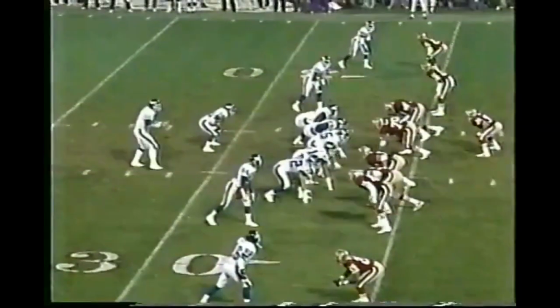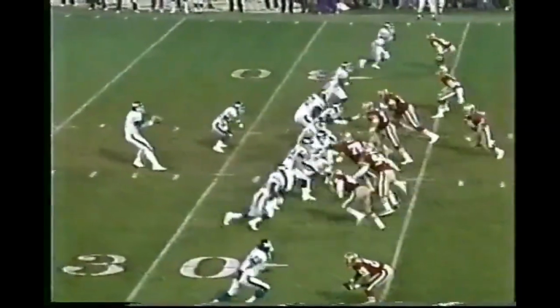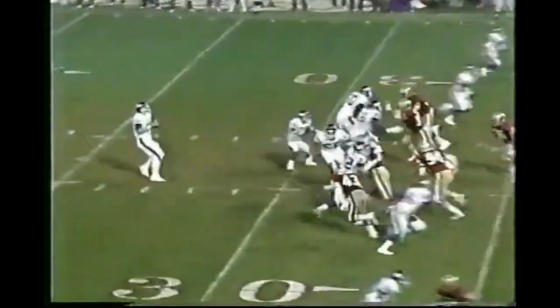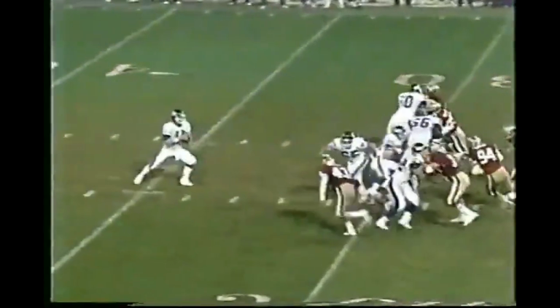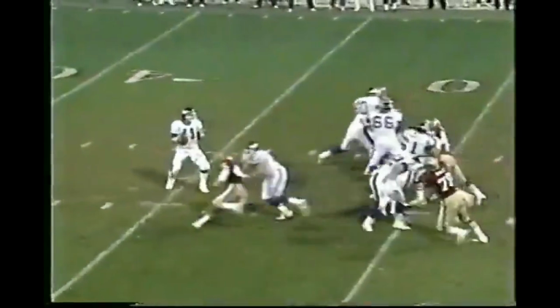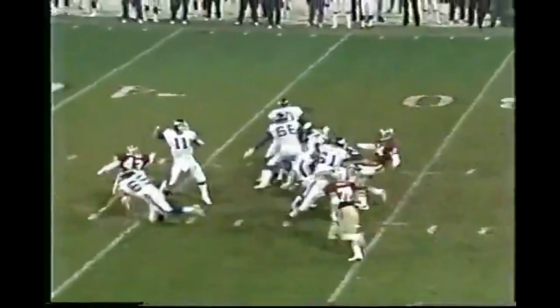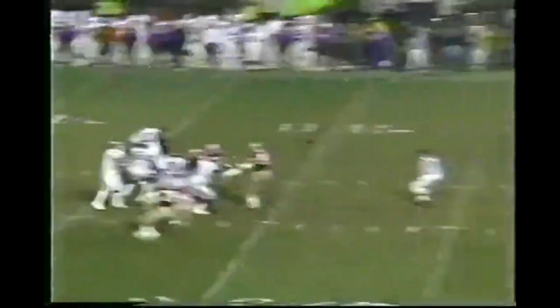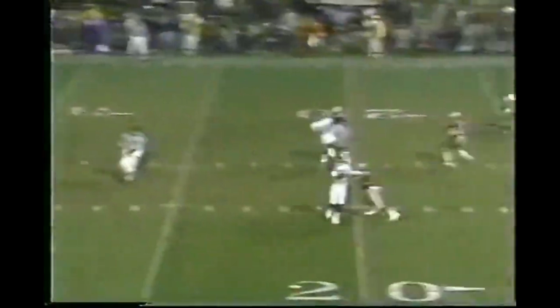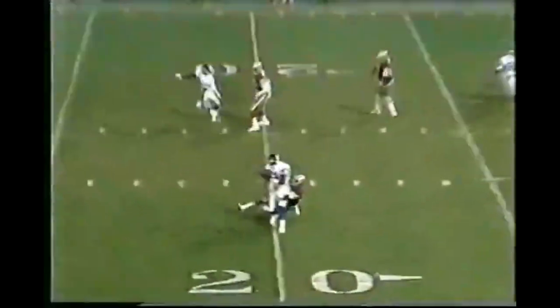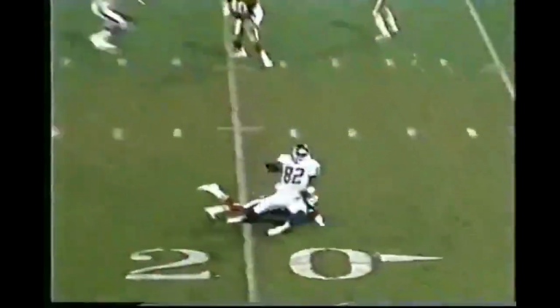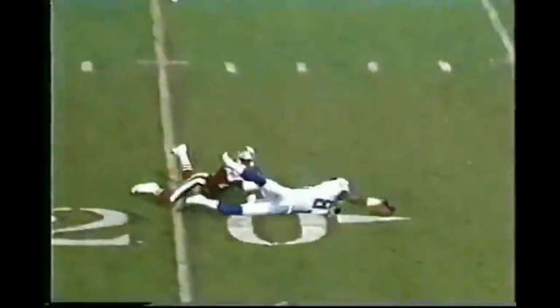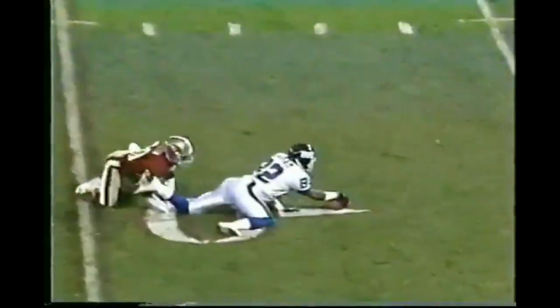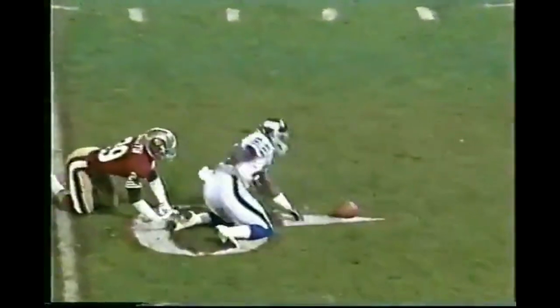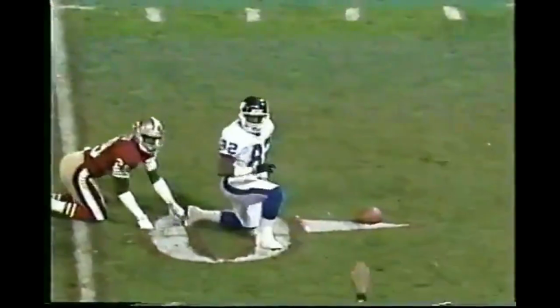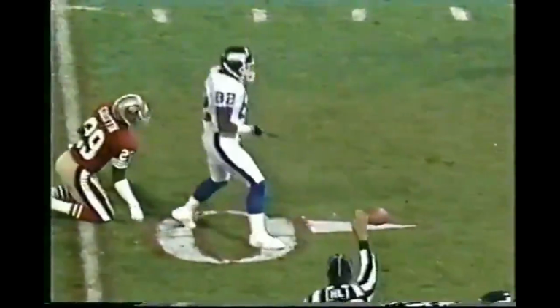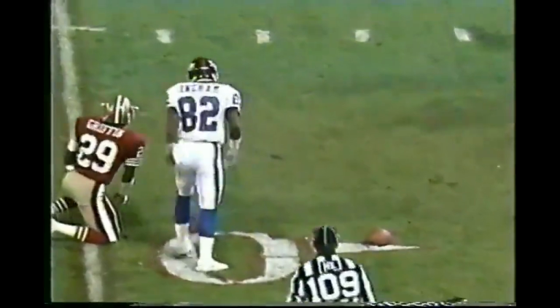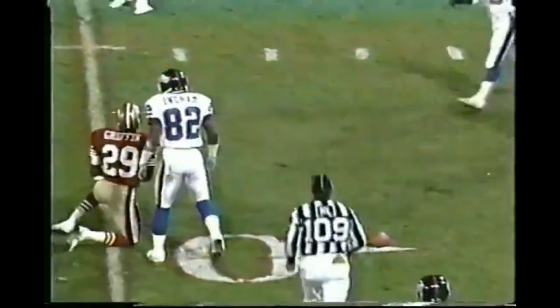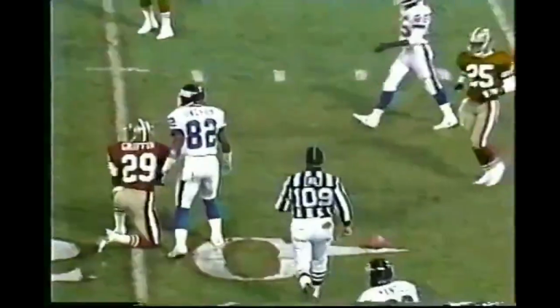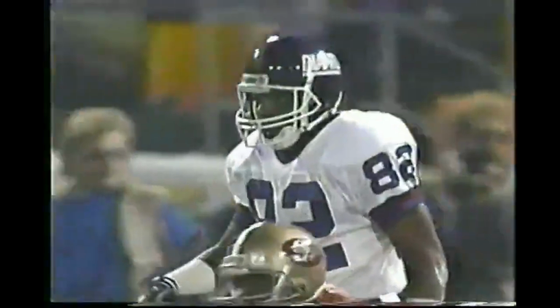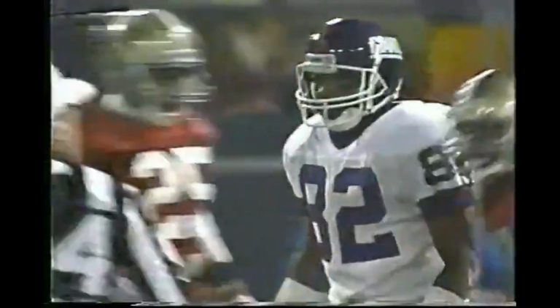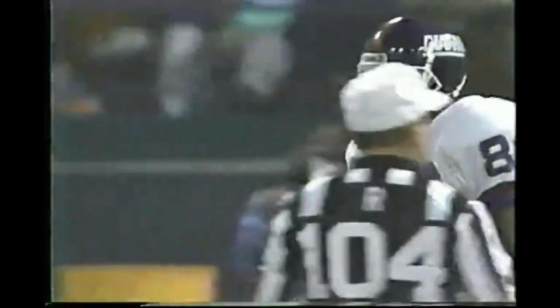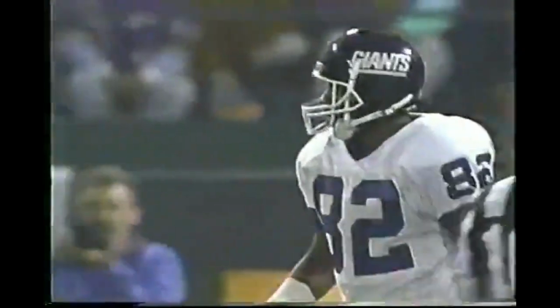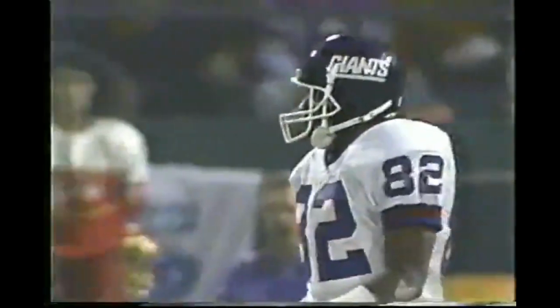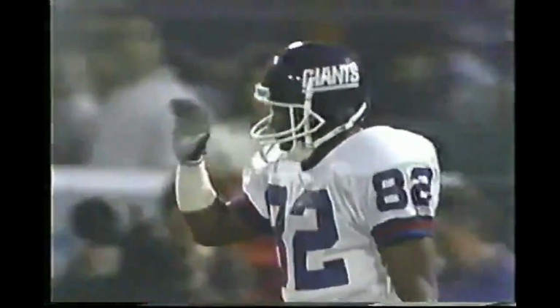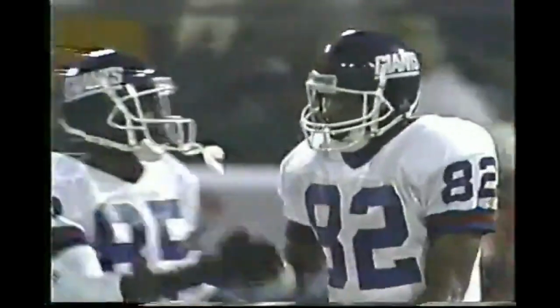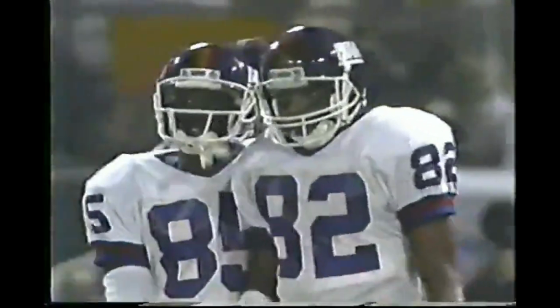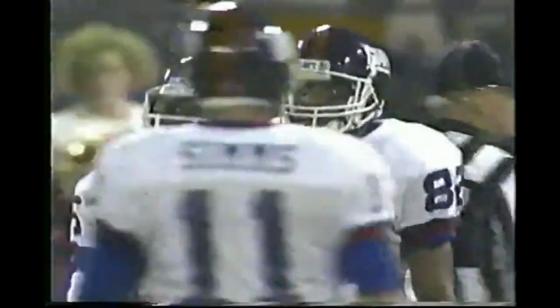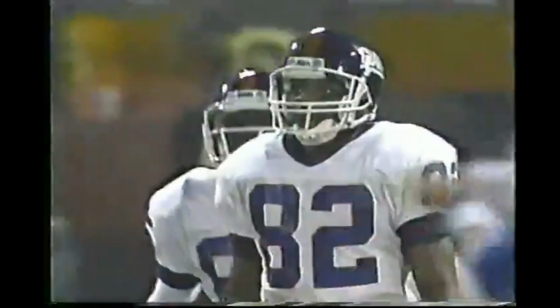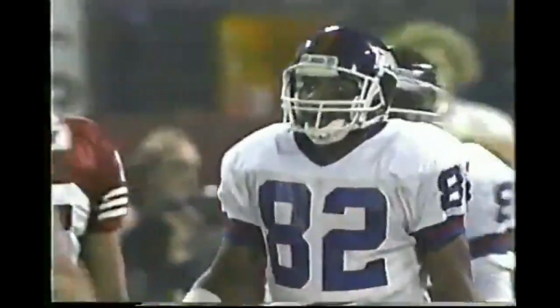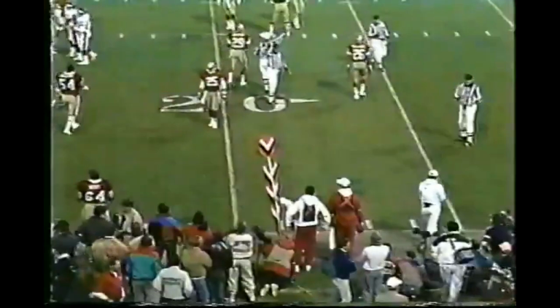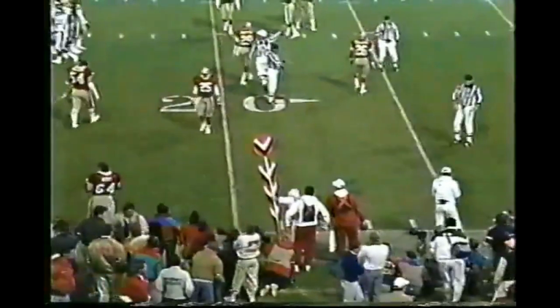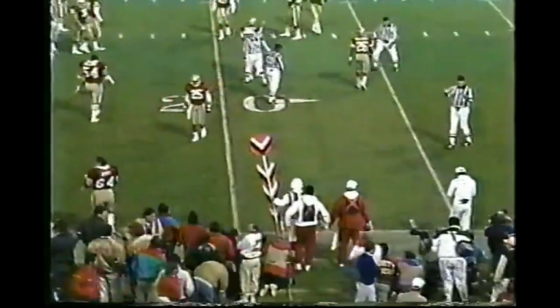Sims in the gun. 49ers rush six, and that opens it up for Ingram over the middle. He takes it to the 19, very close to a first down. Don Griffin makes the tackle. And it is a first down for New York.